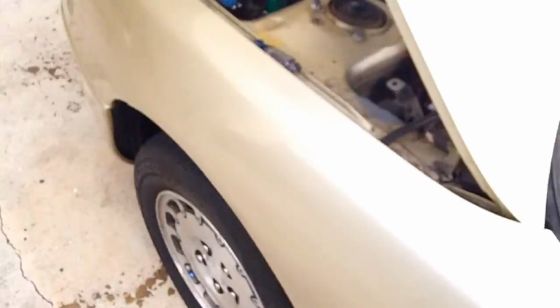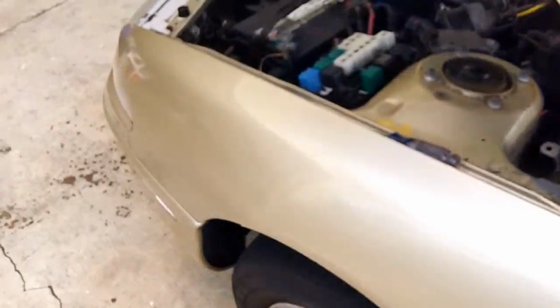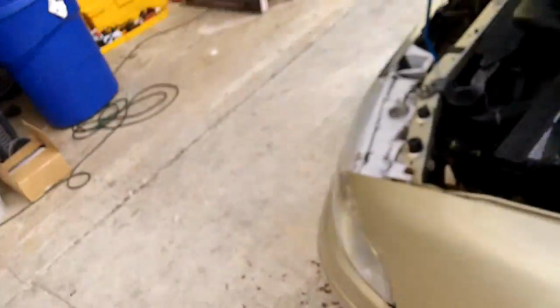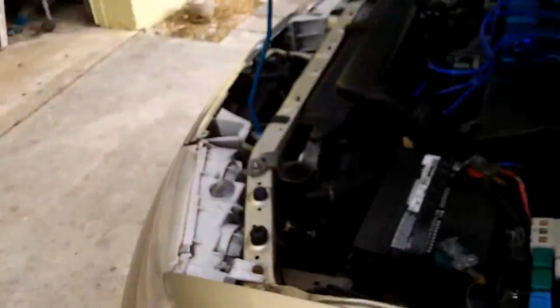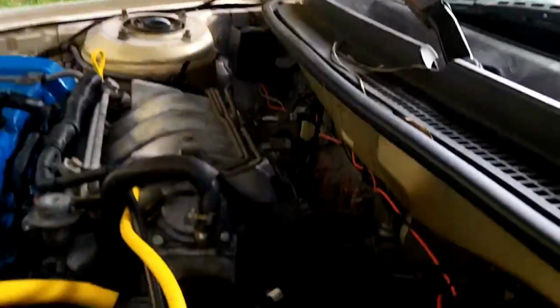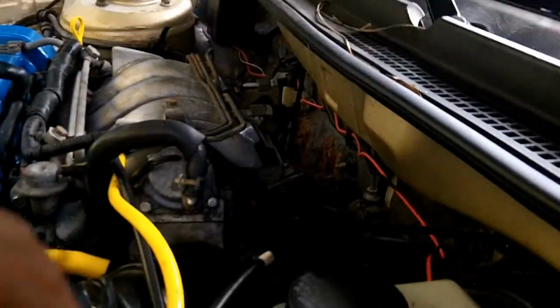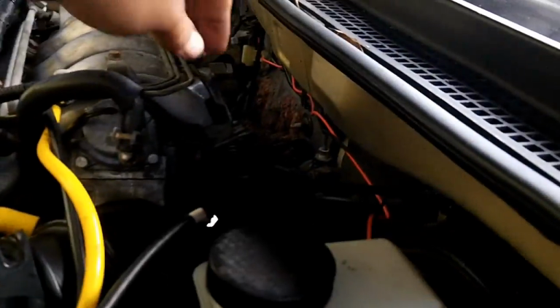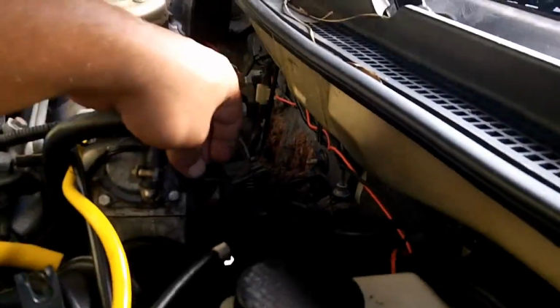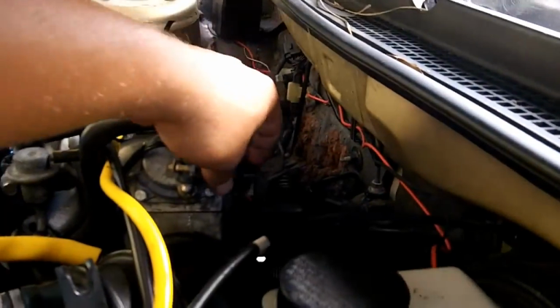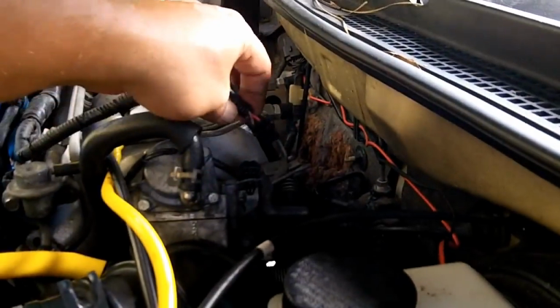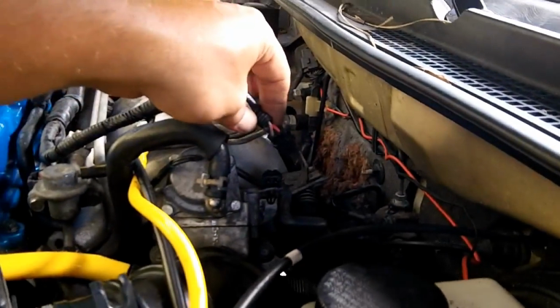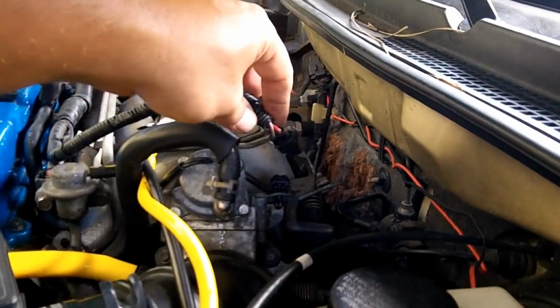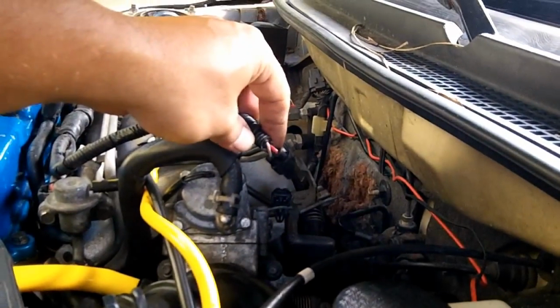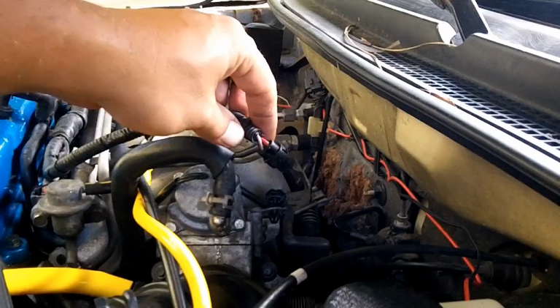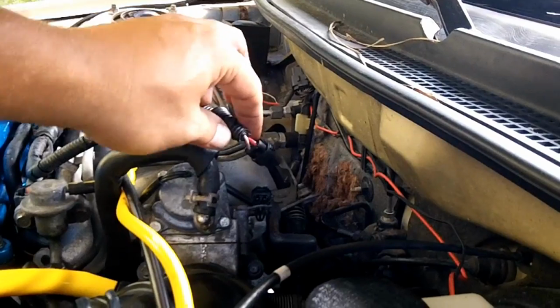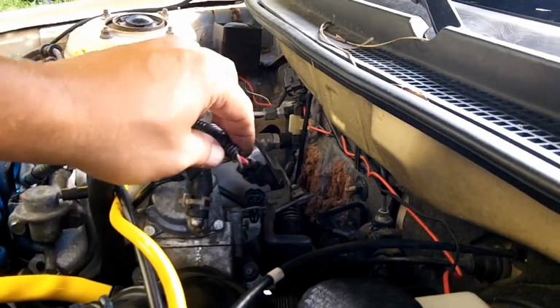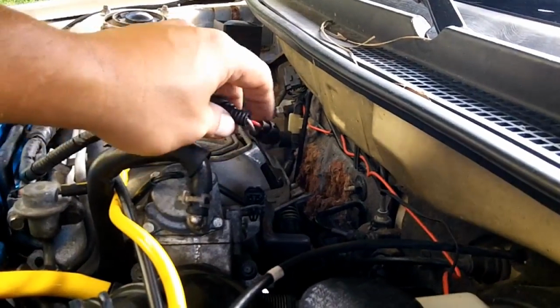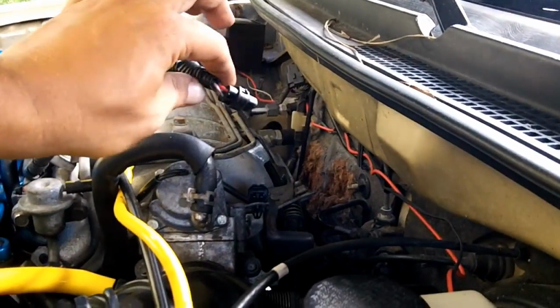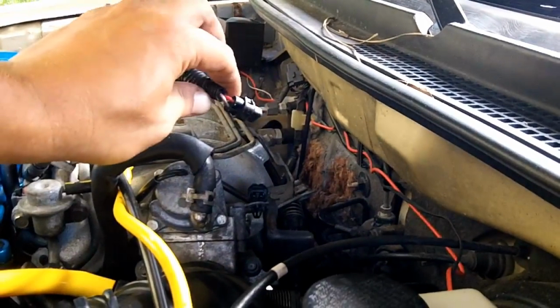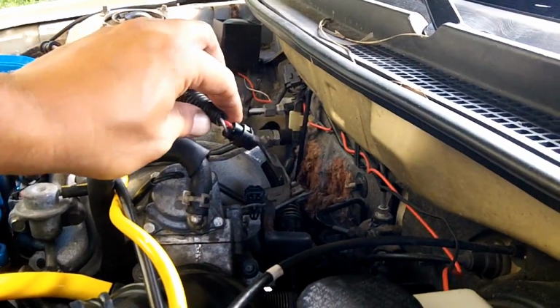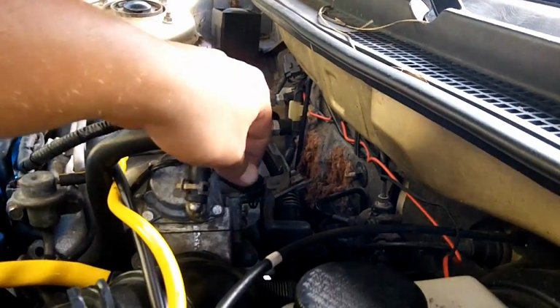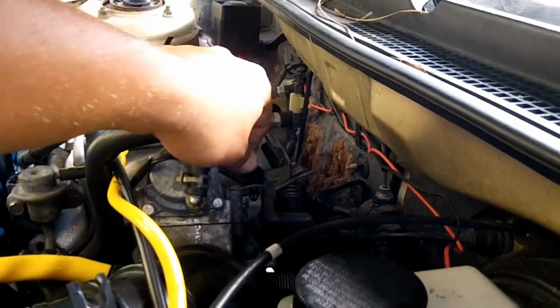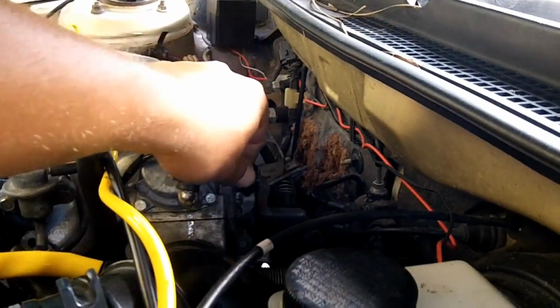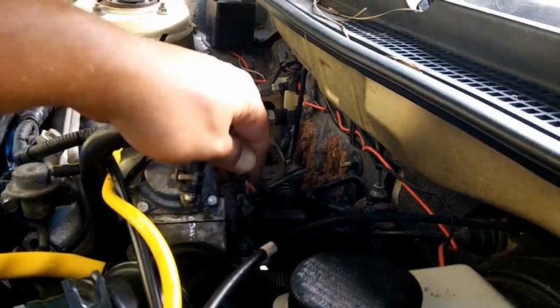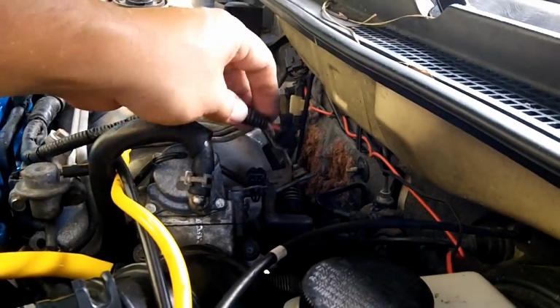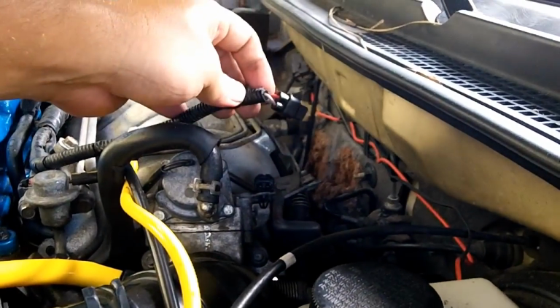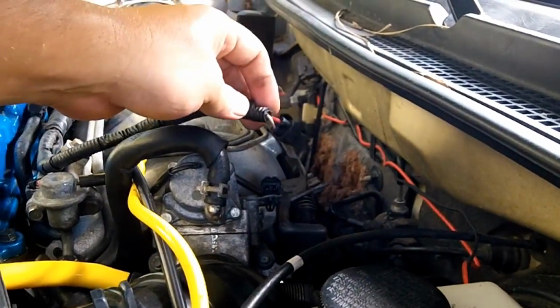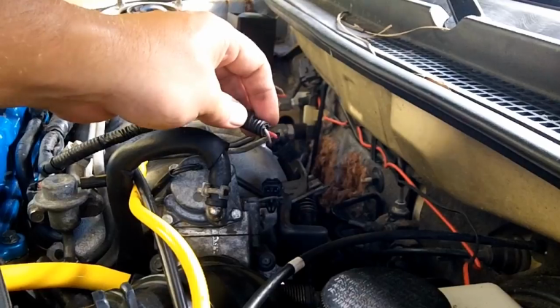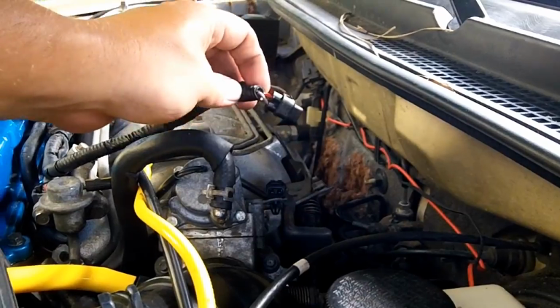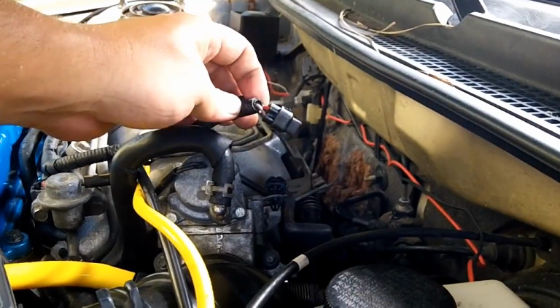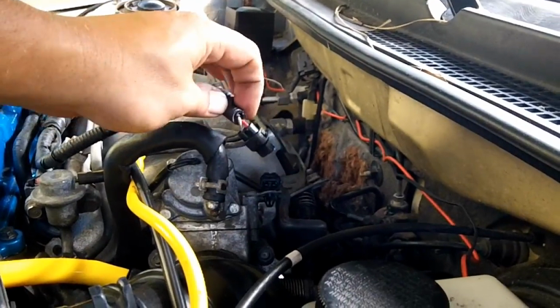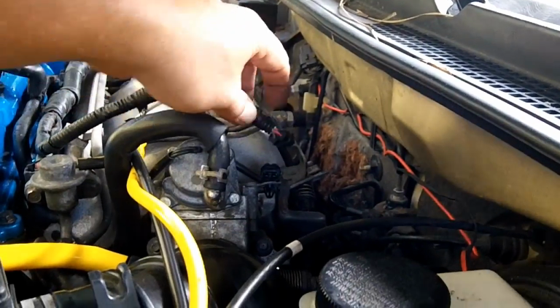According to Amo Power, the first thing we're going to do is disconnect the IEC. It does not mention disconnecting the IEC in the Mazda manual, so I'd be interested to learn how that works with the Mazda.